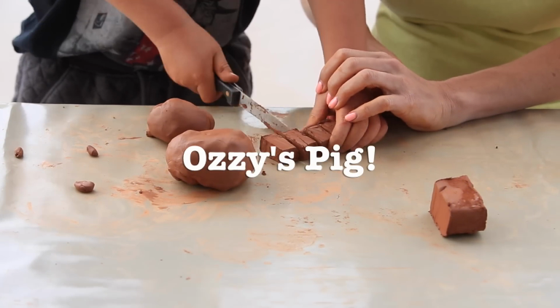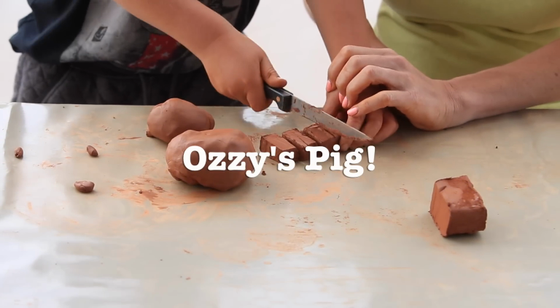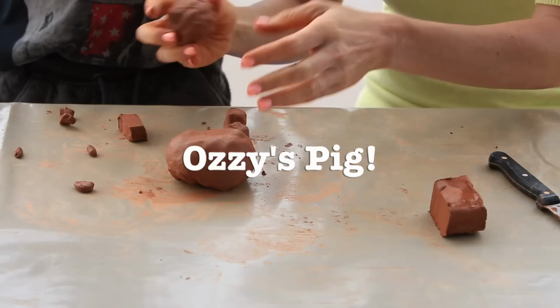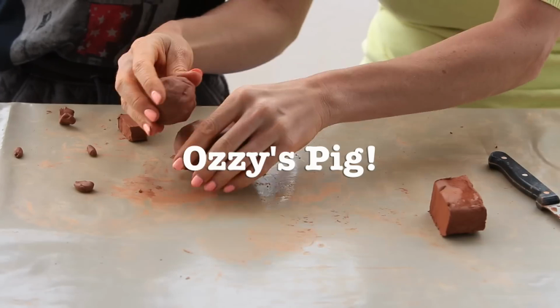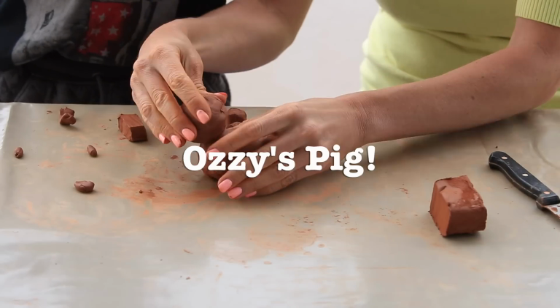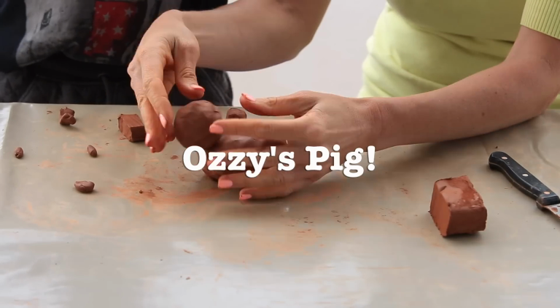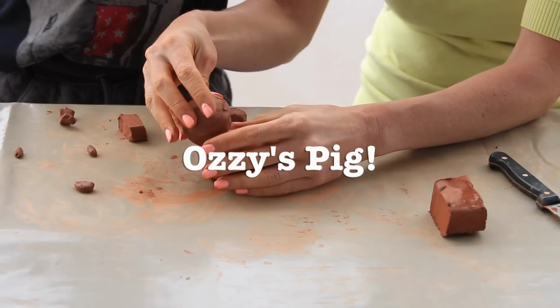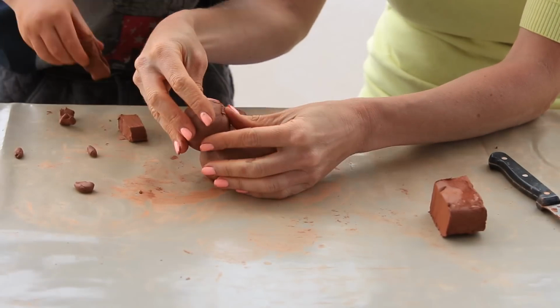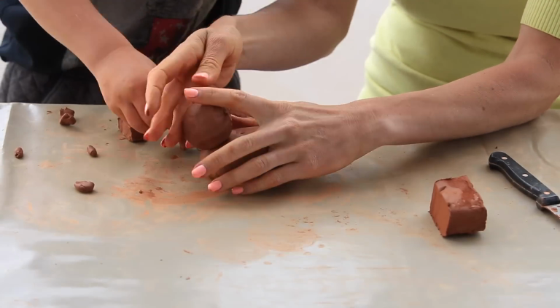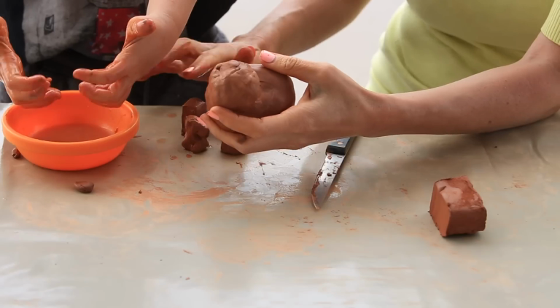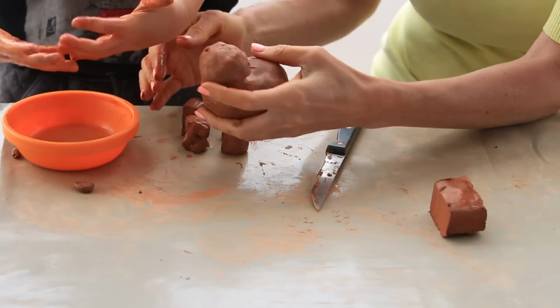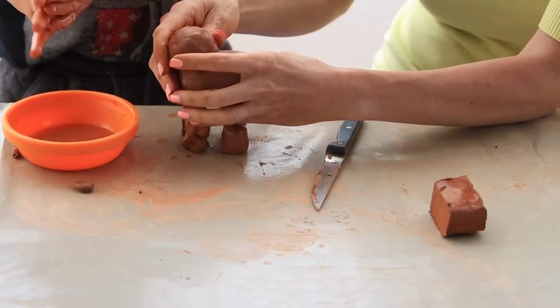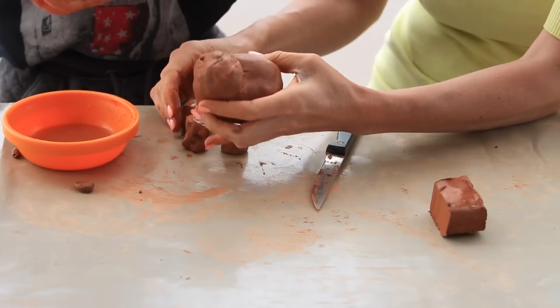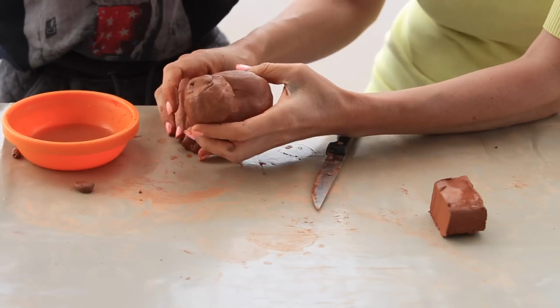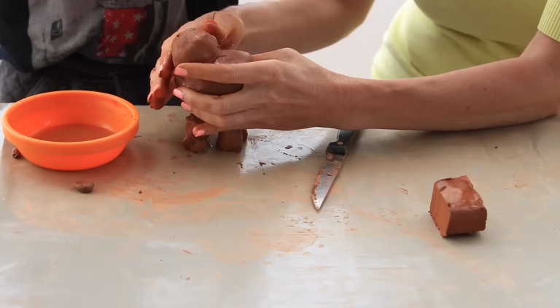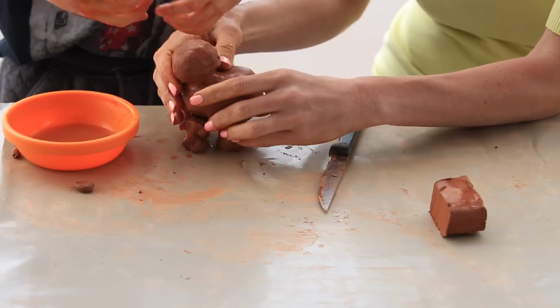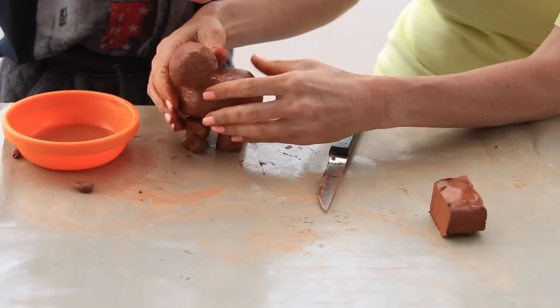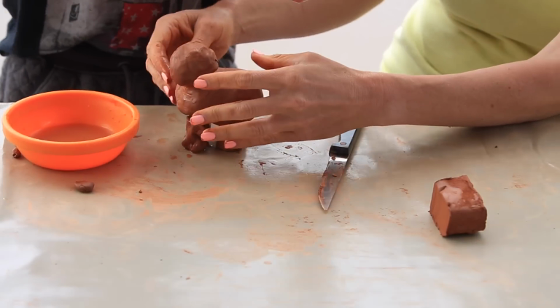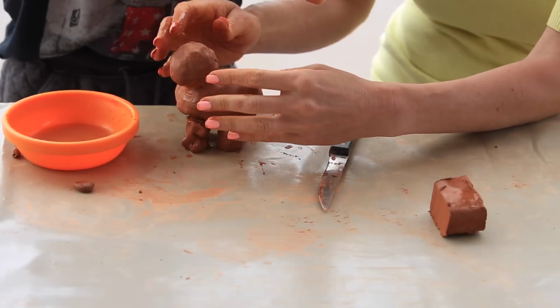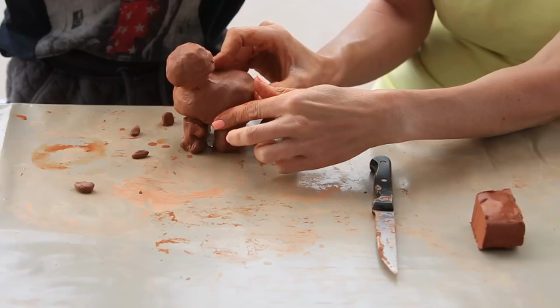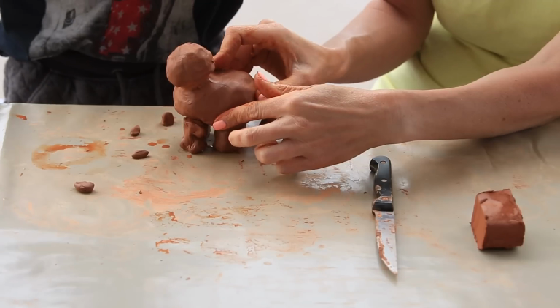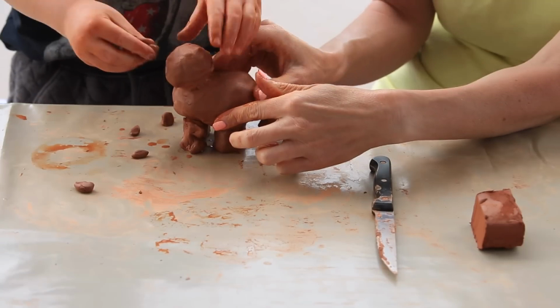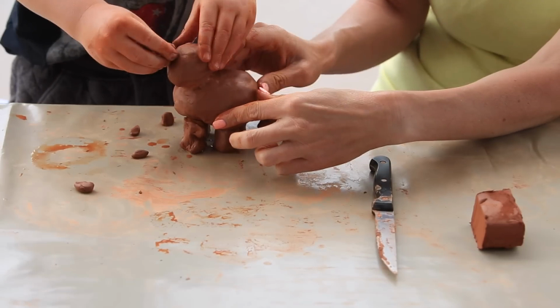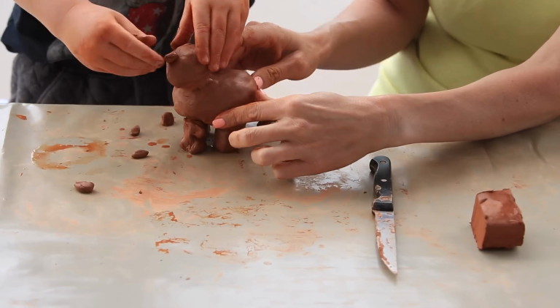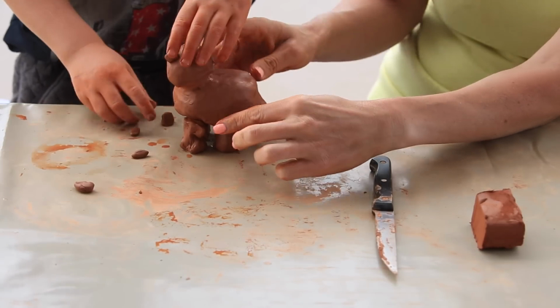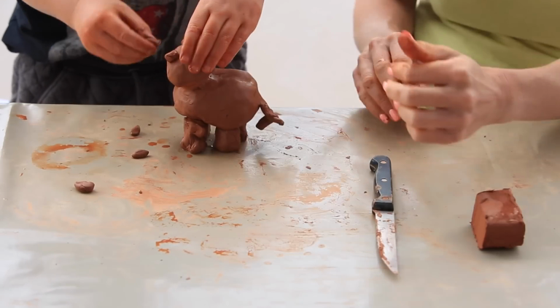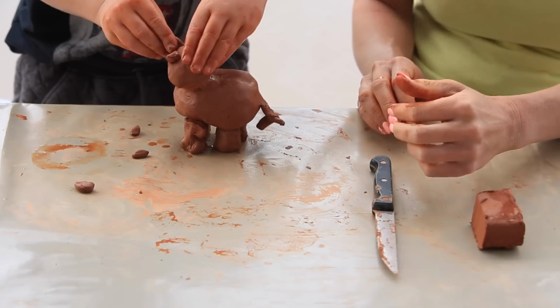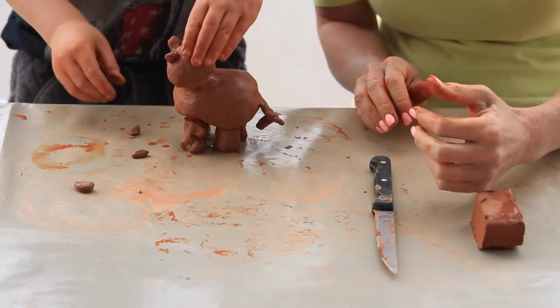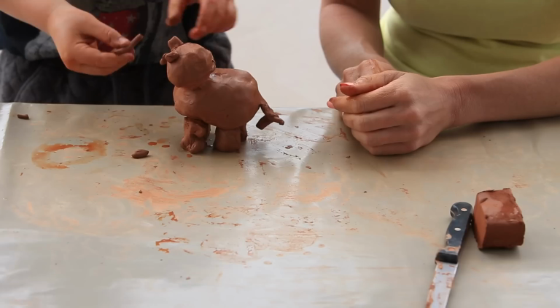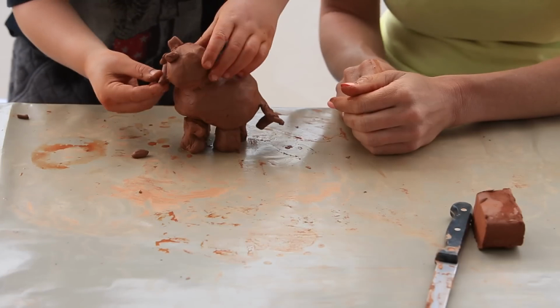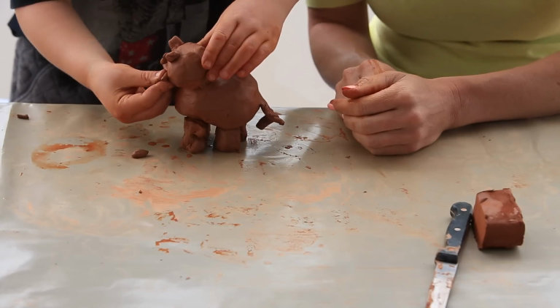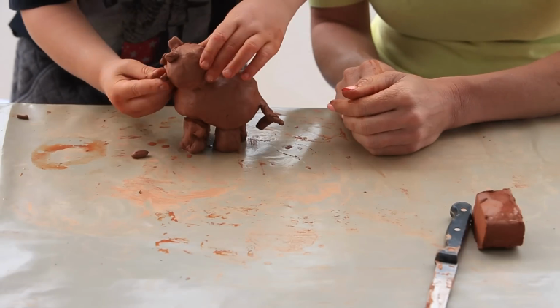Get your kids into an apron if you want to save their clothes. Store unused clay in a damp cloth in a plastic bag or an airtight container and you can use it again.